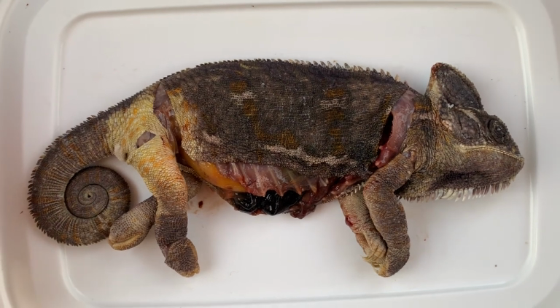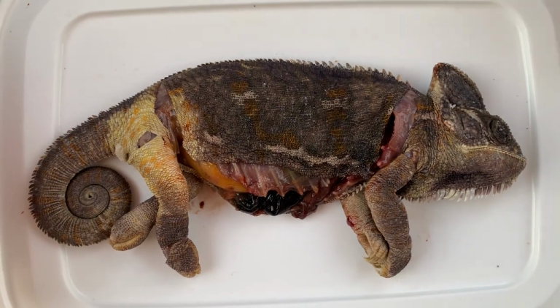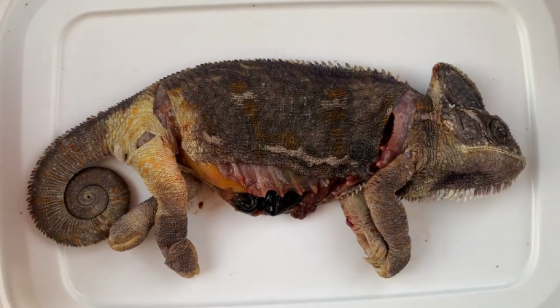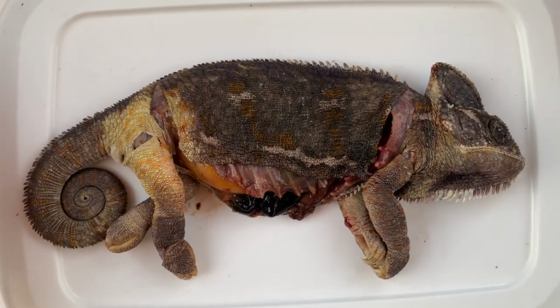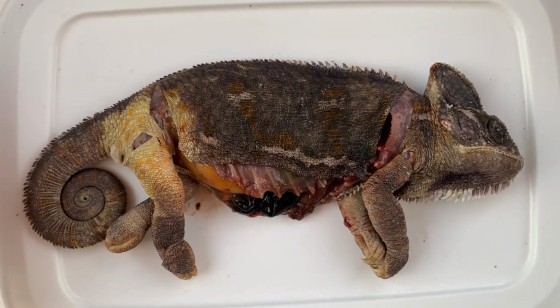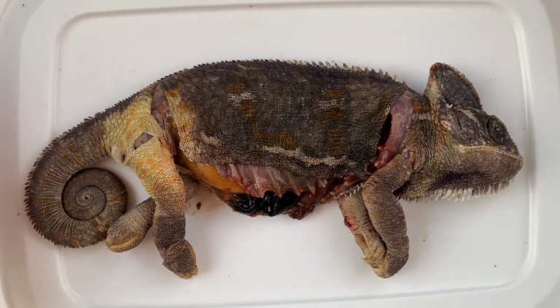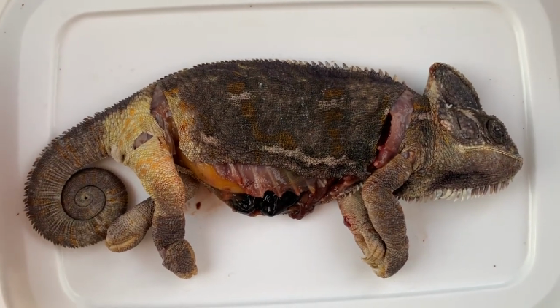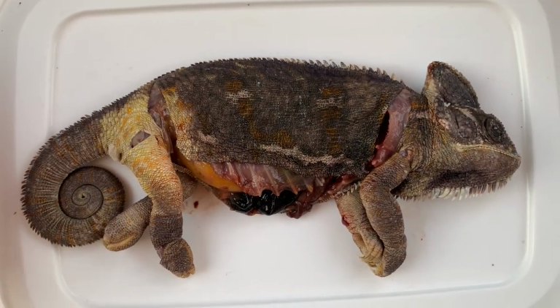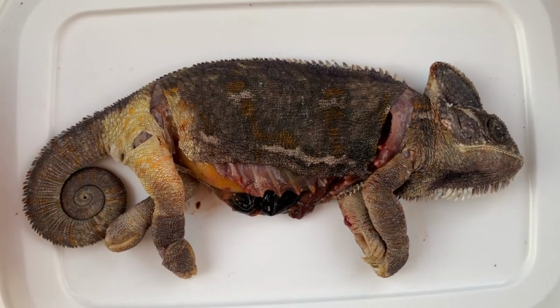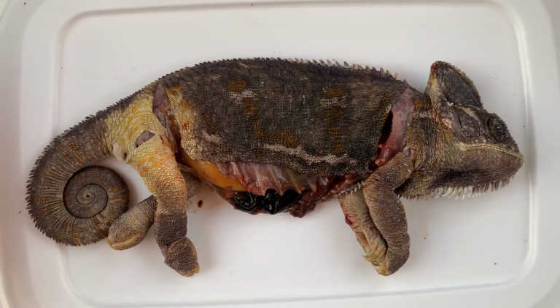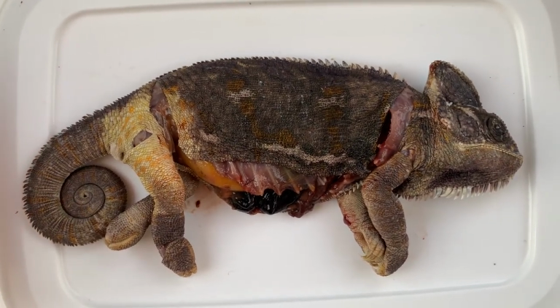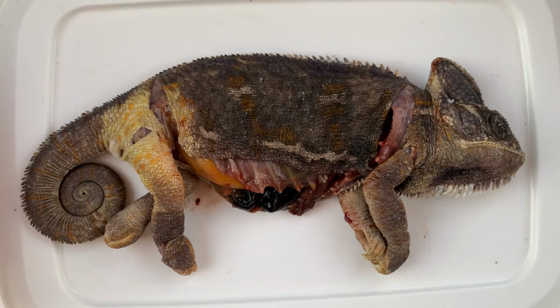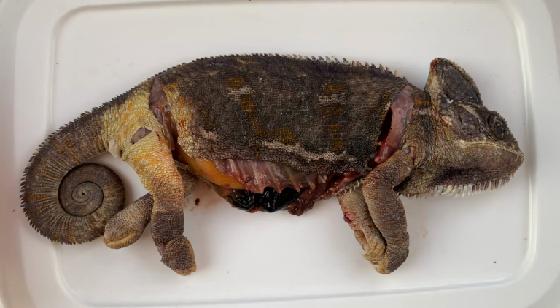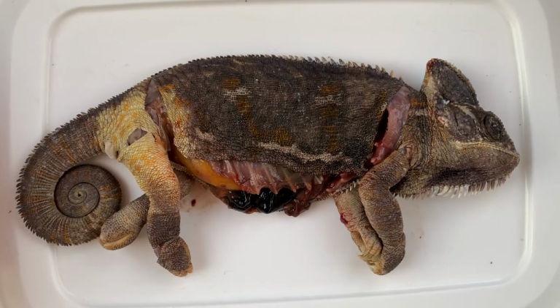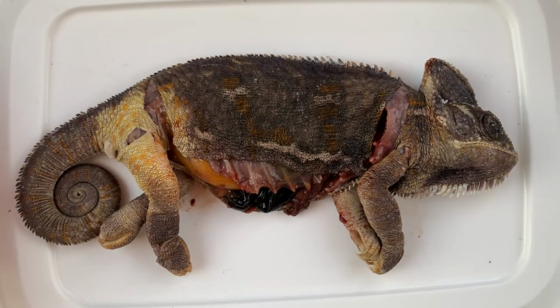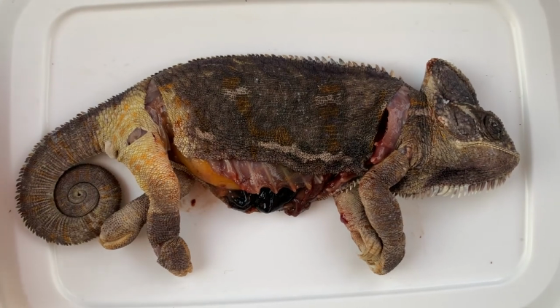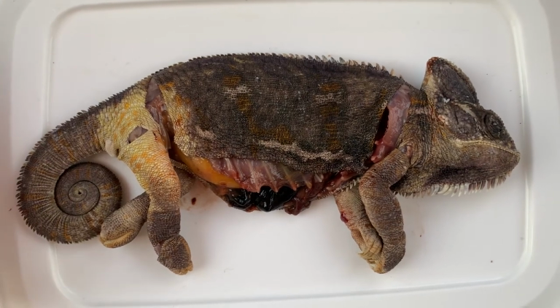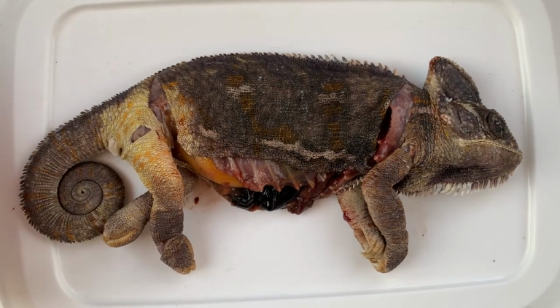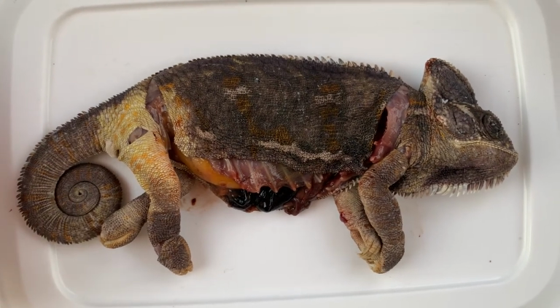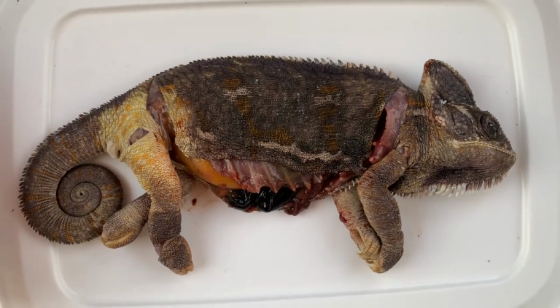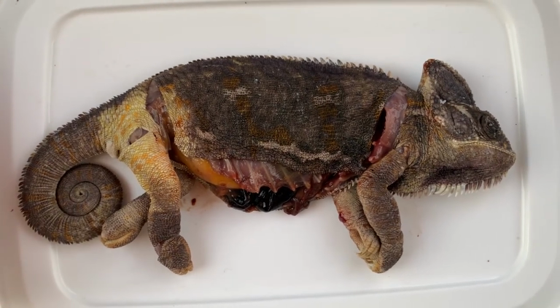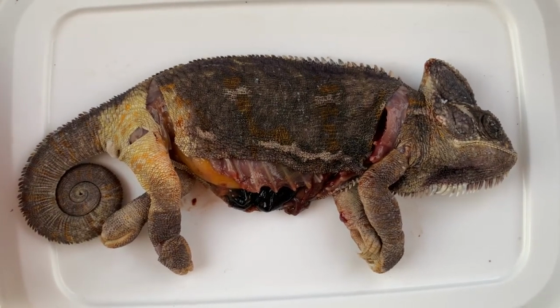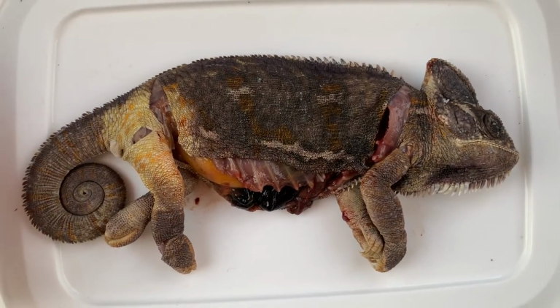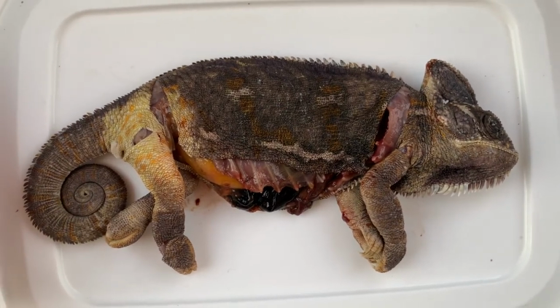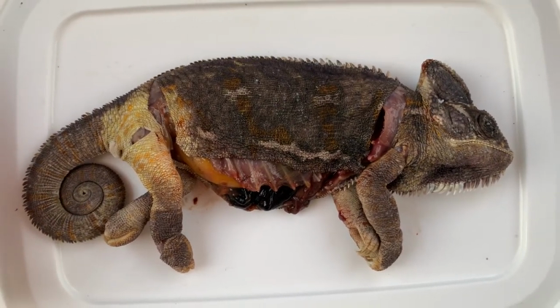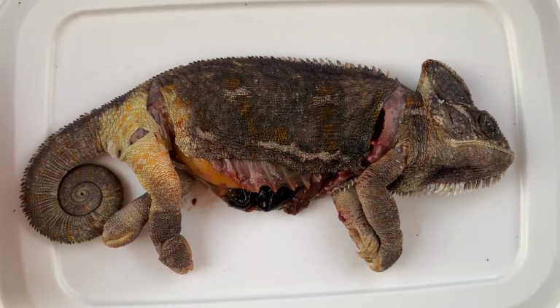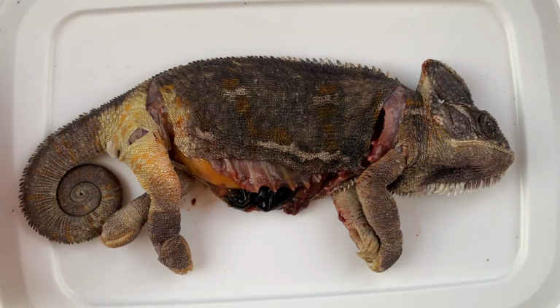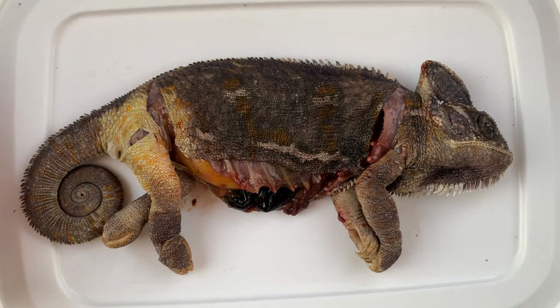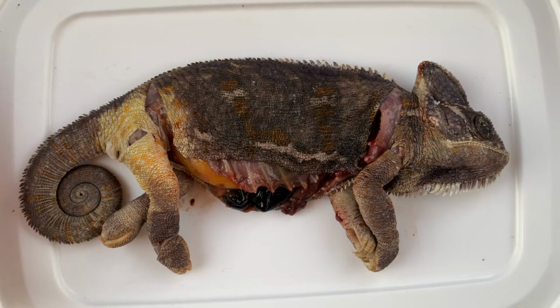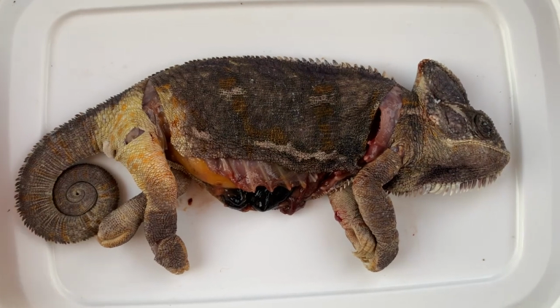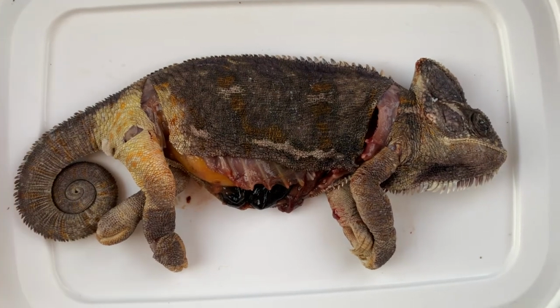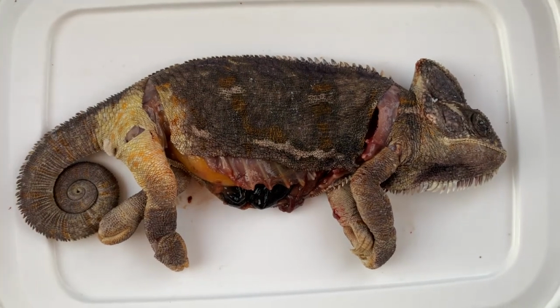What we can see here is a very obese, heavy-bodied female Yemen chameleon. Let us see what are the signs of obesity in these chameleons.